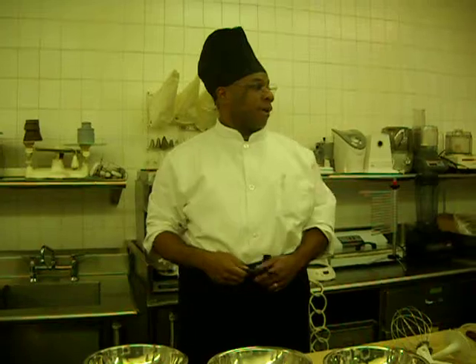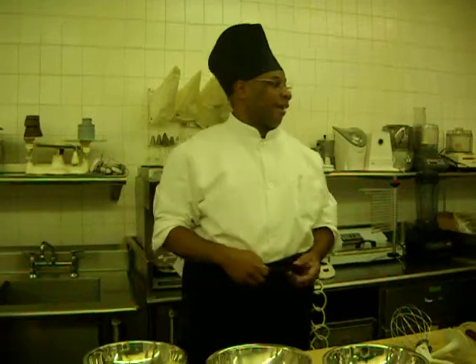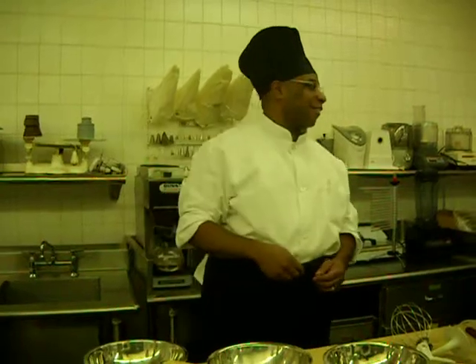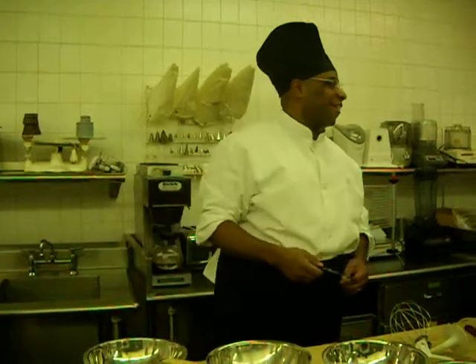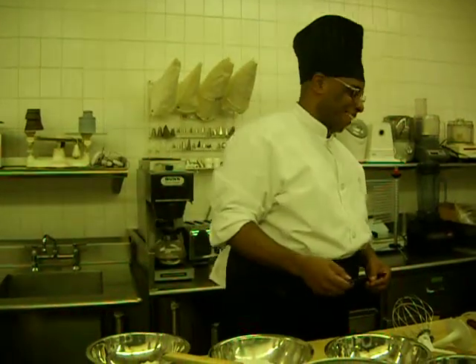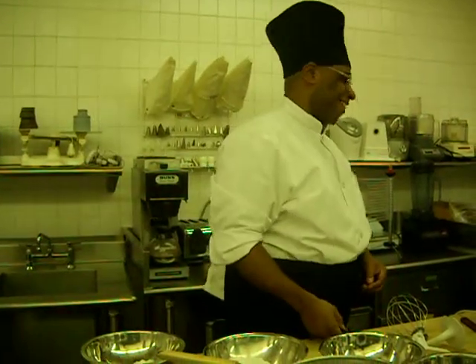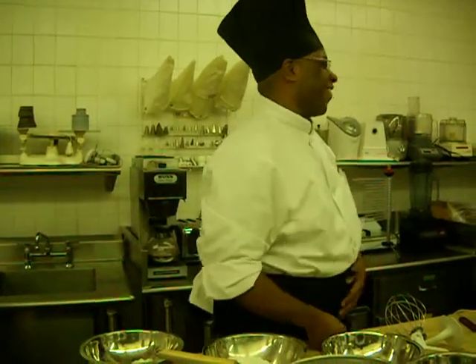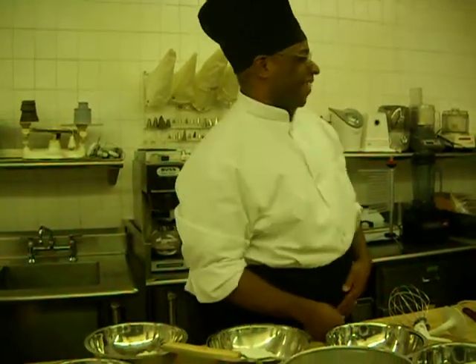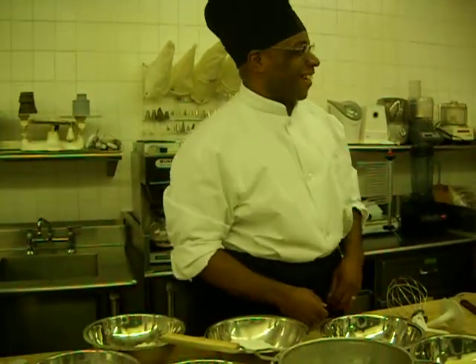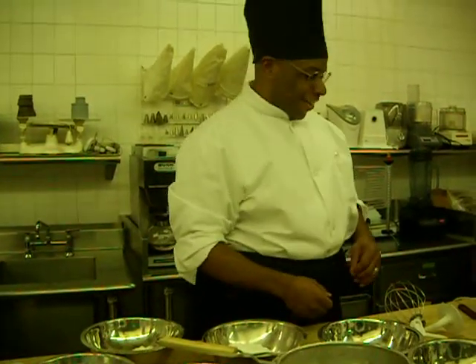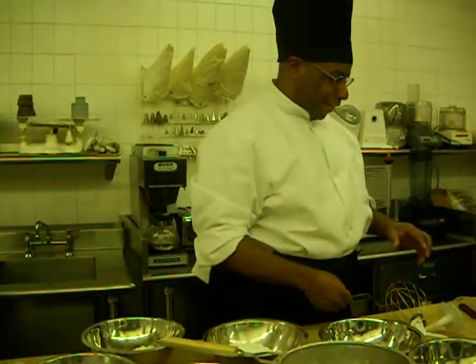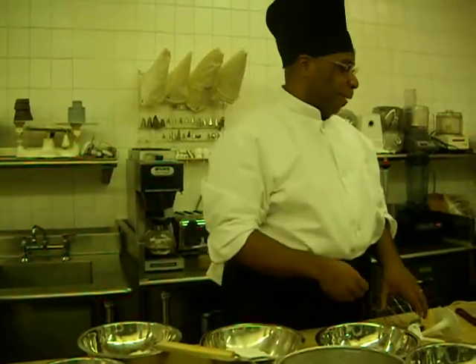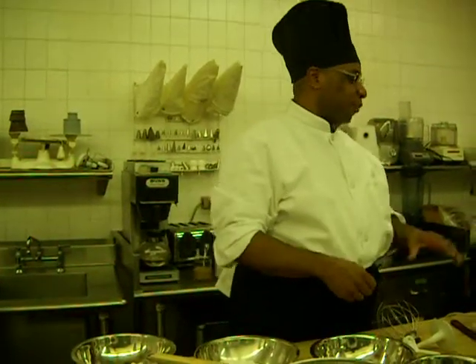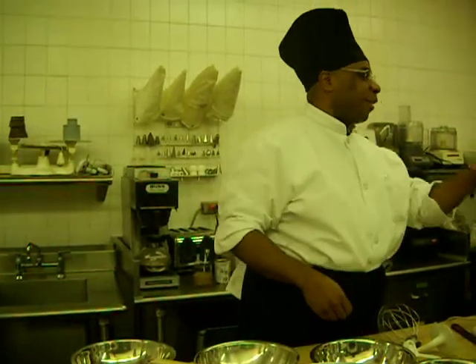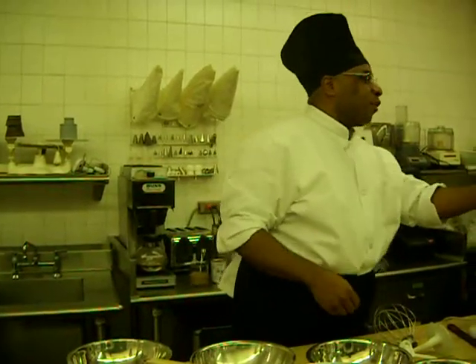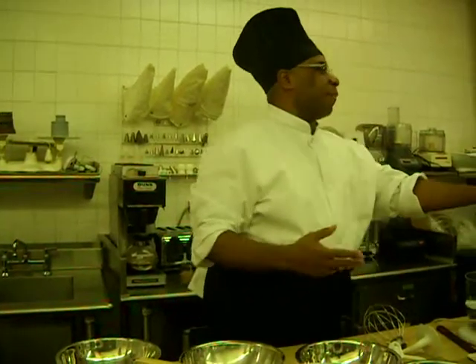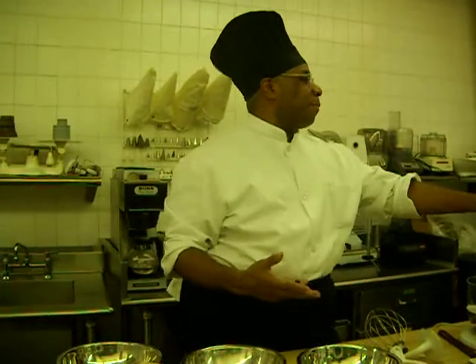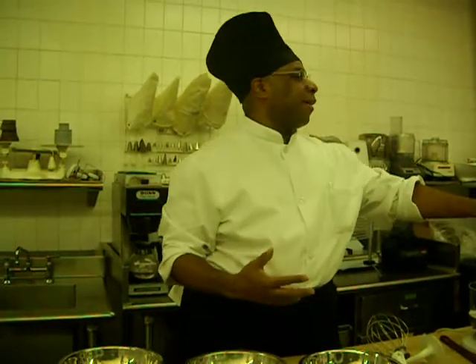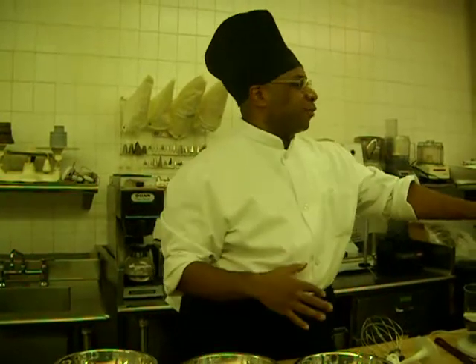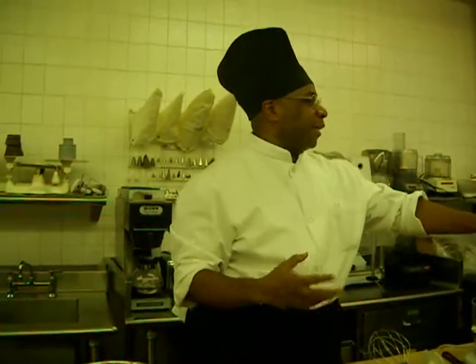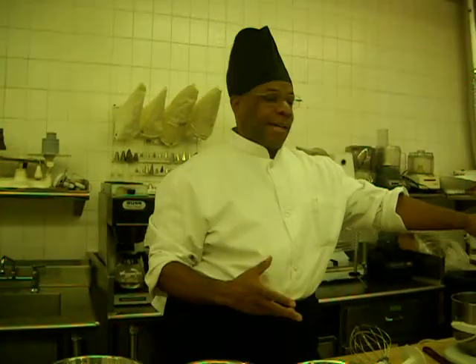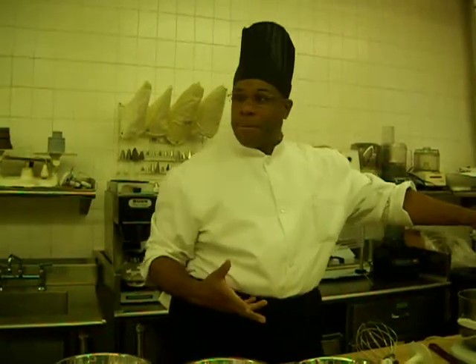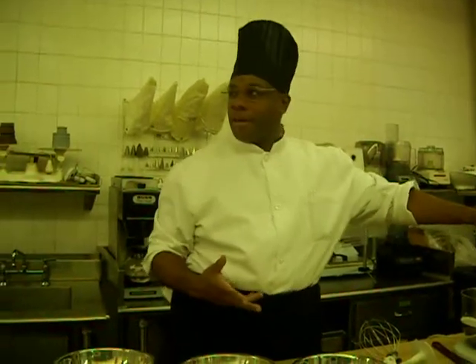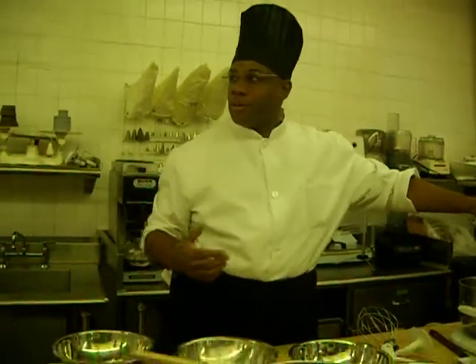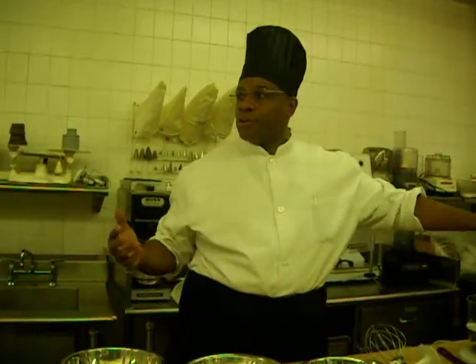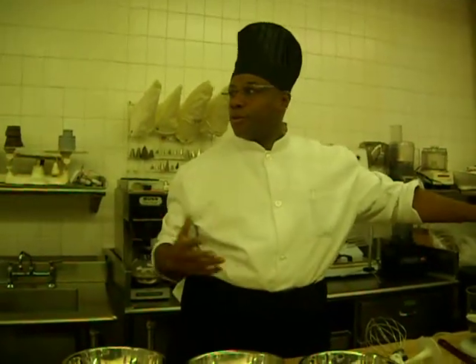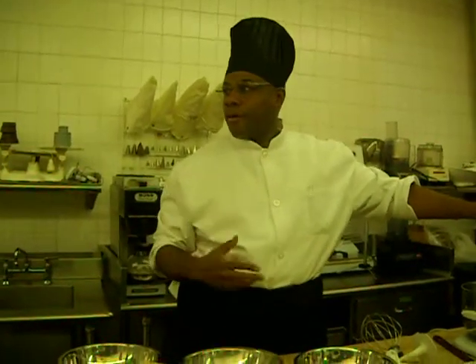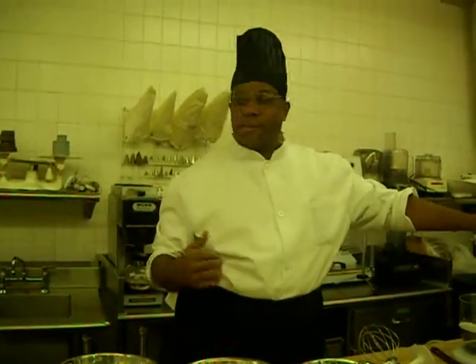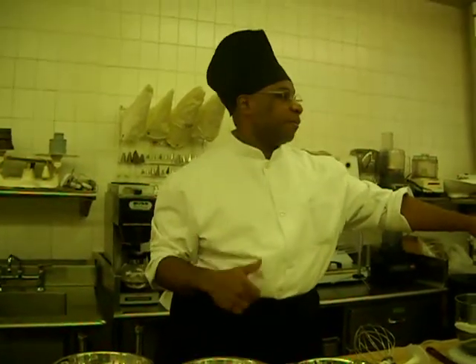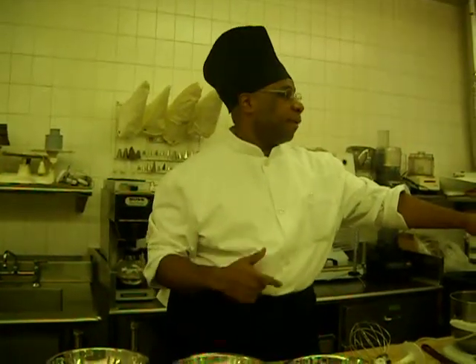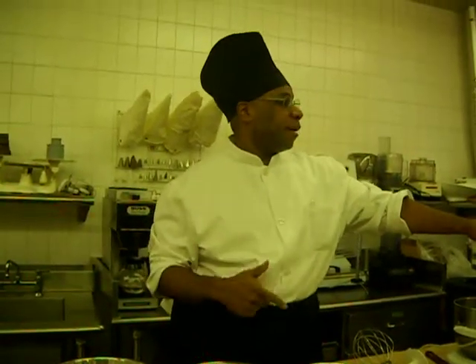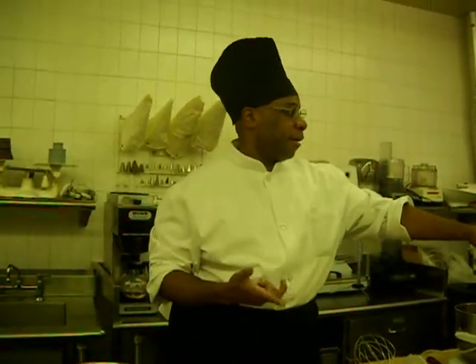All right, listen, okay, we're going to go ahead and make a pound cake, but it's going to be a carrot pound cake, and we're going to use all those carrots that you guys are cutting up.